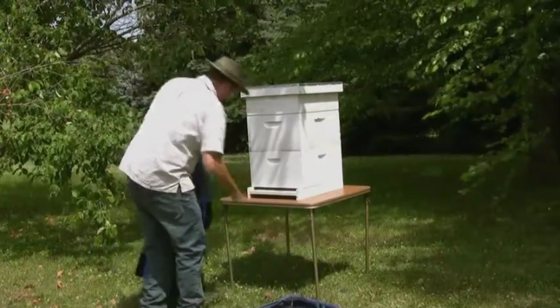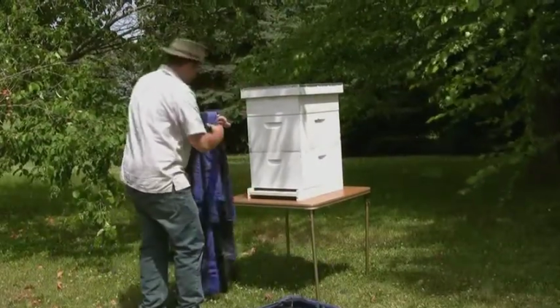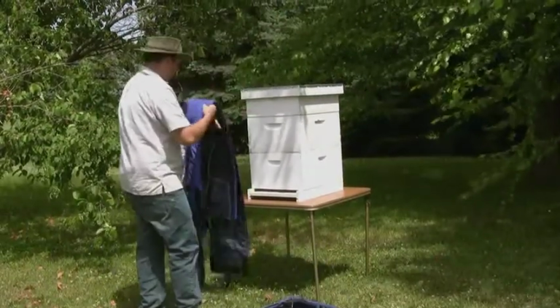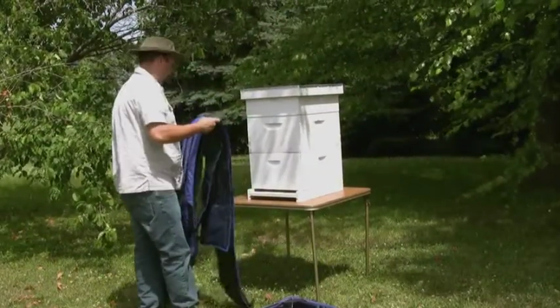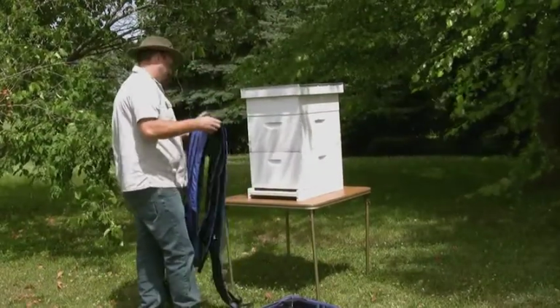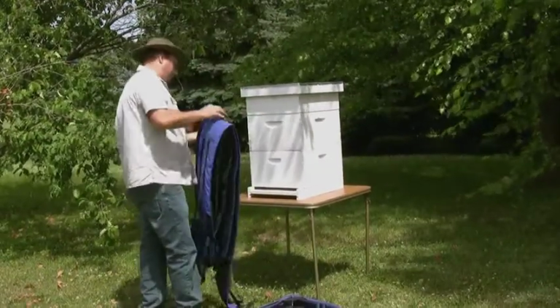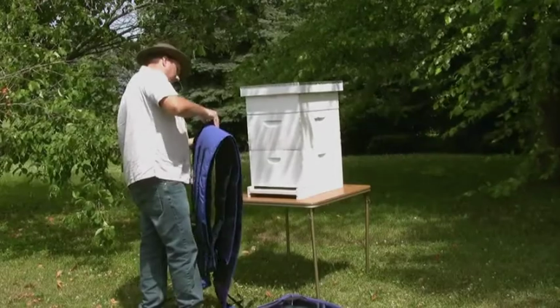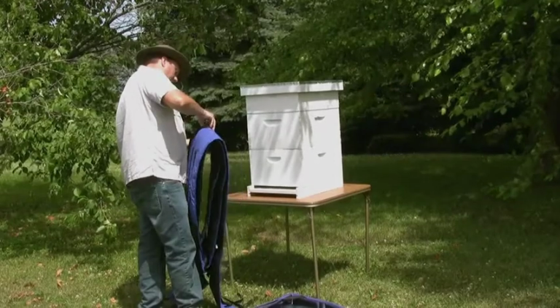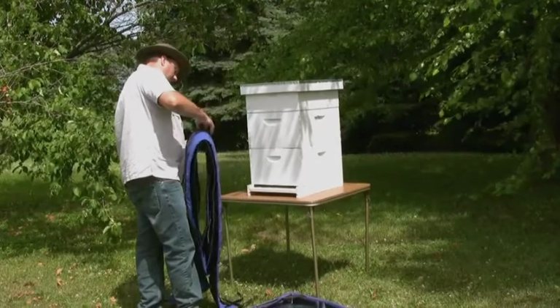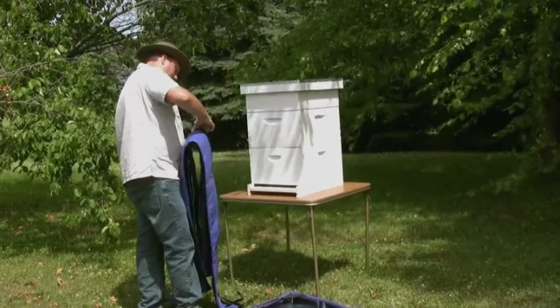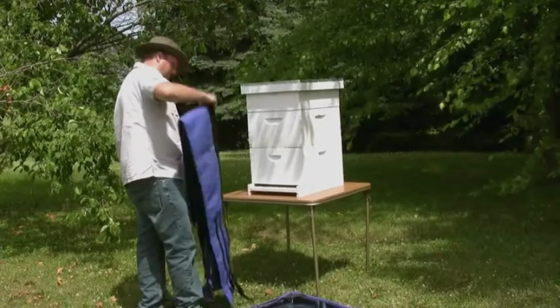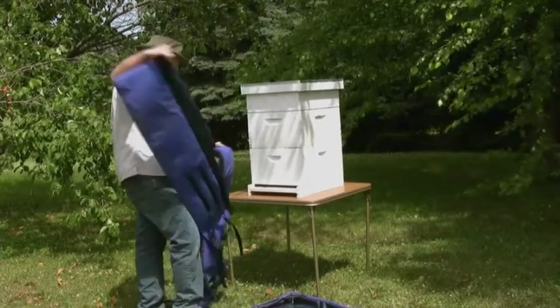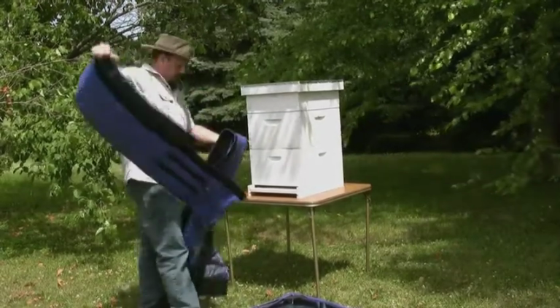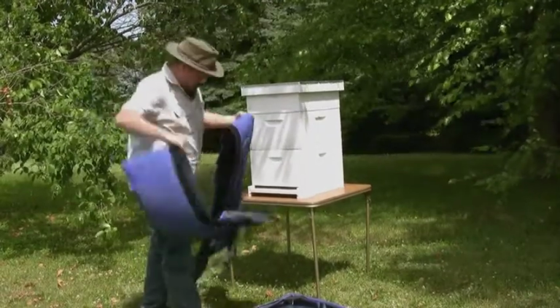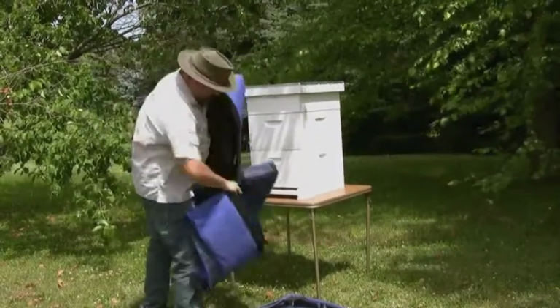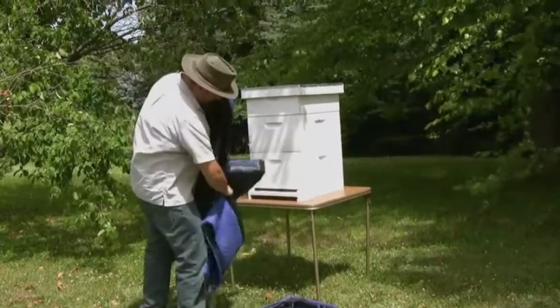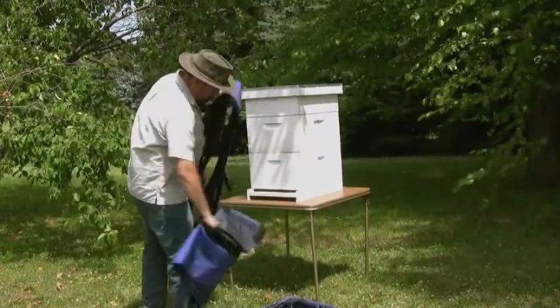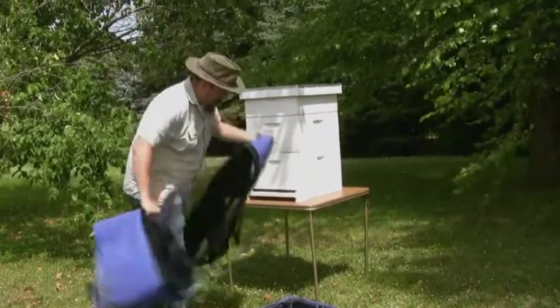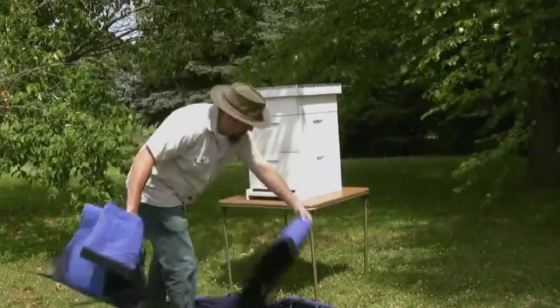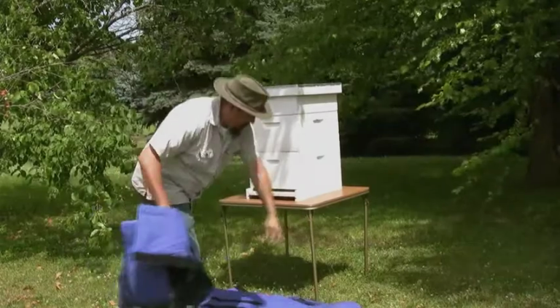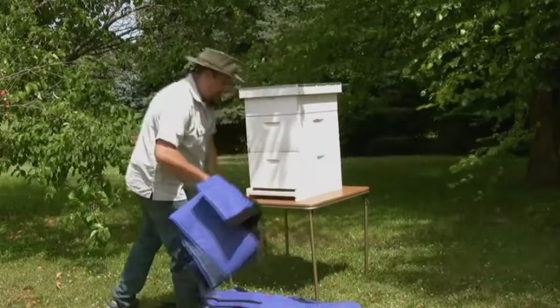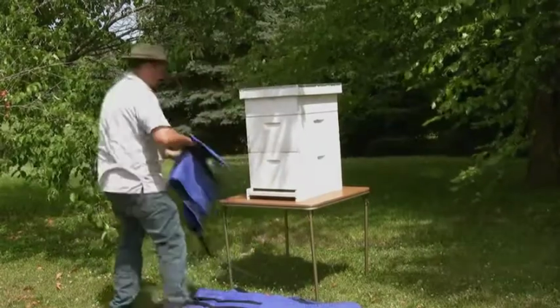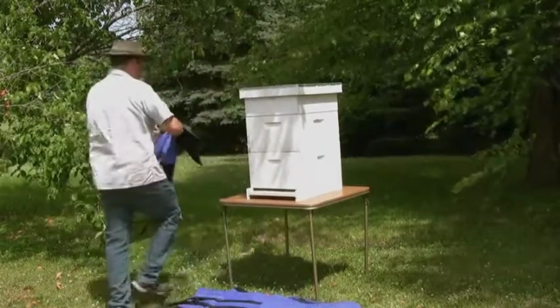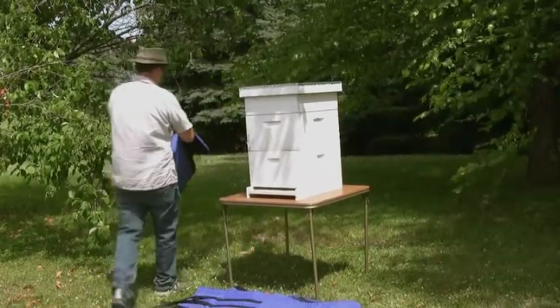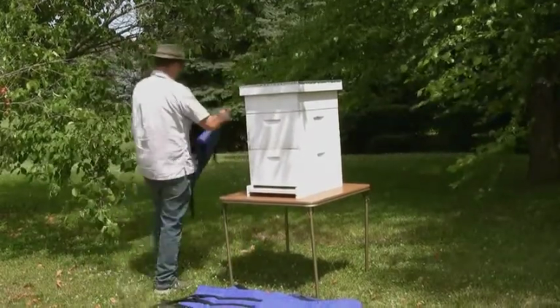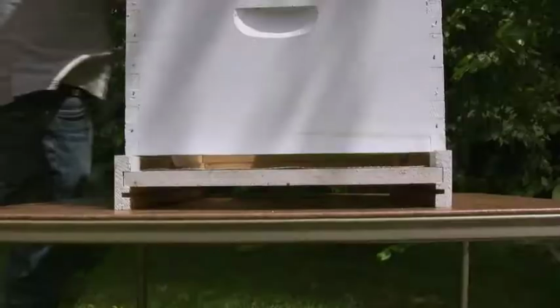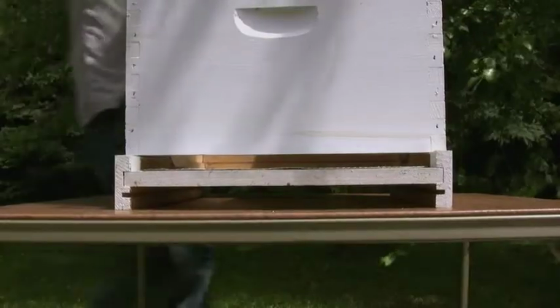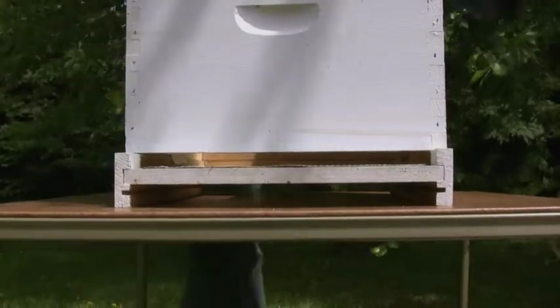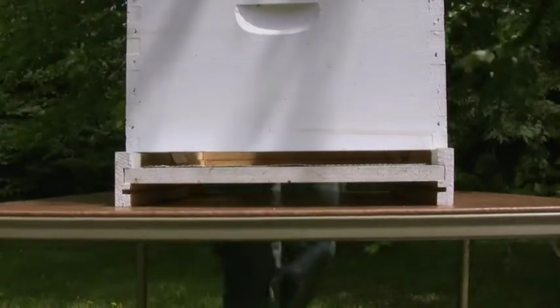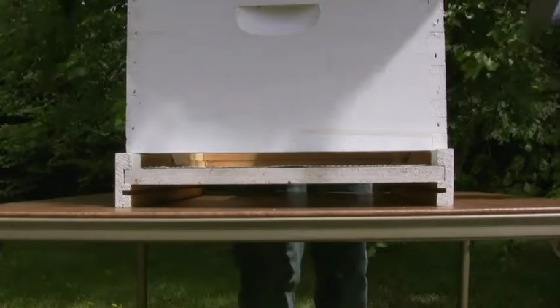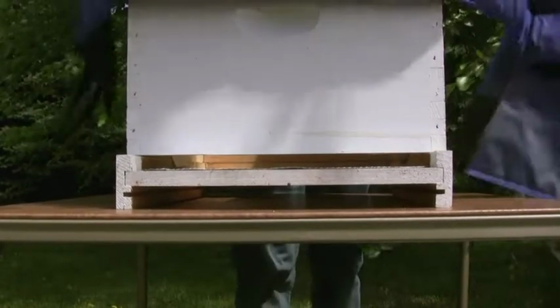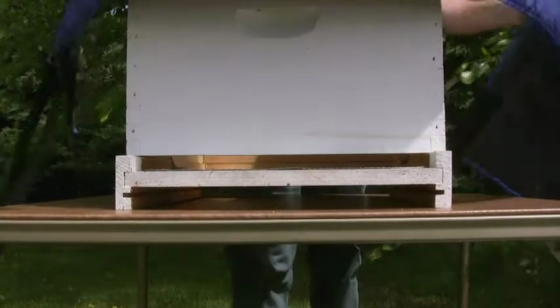The product shown here is one complete hive jacket system and comes with a top cover, one honey super, and two deep body sections. Sections are added to the hive starting from the bottom moving up.